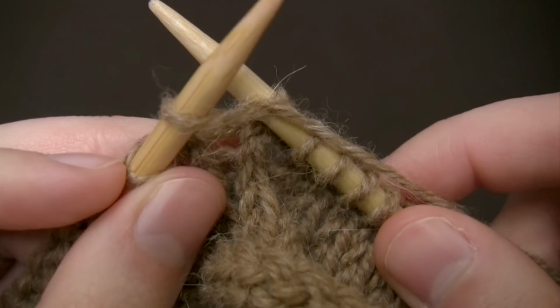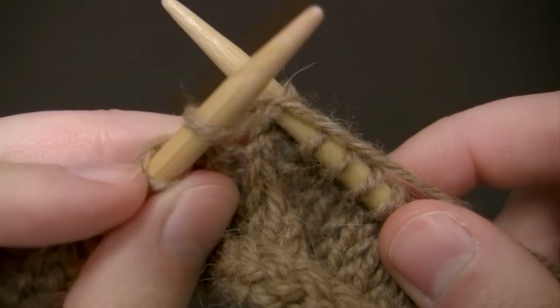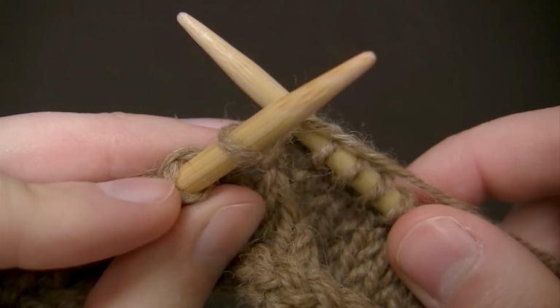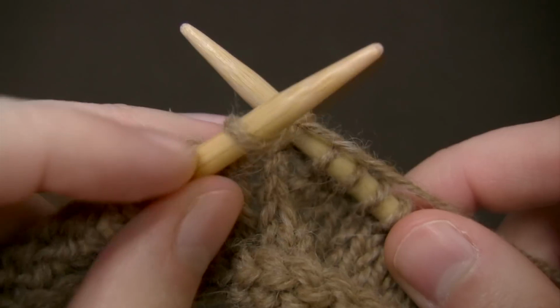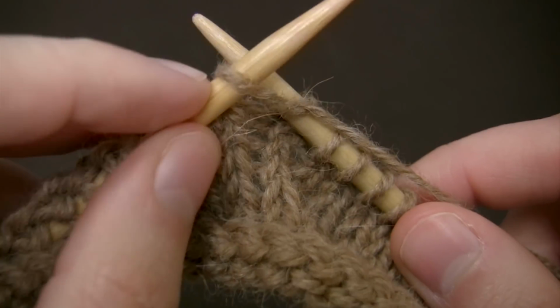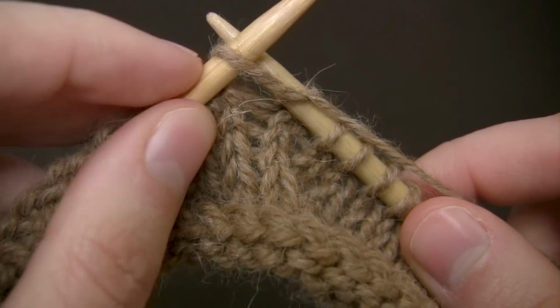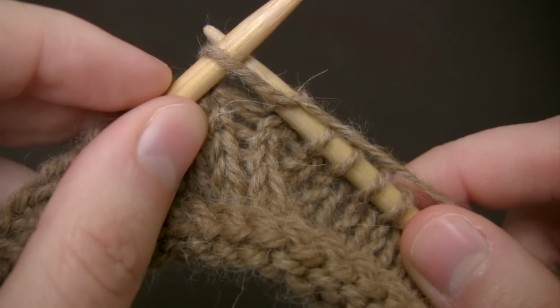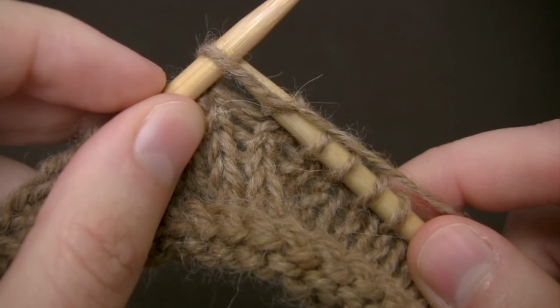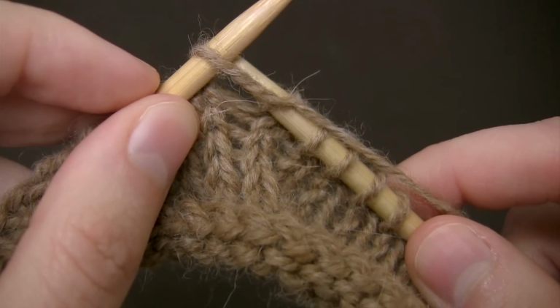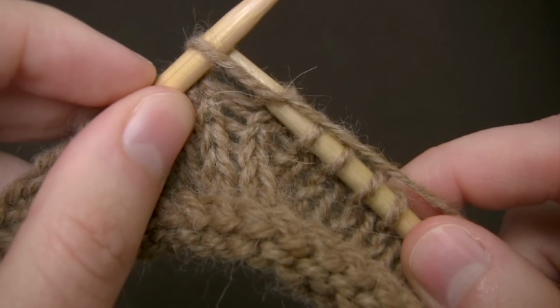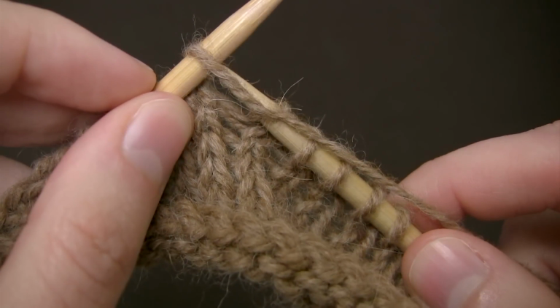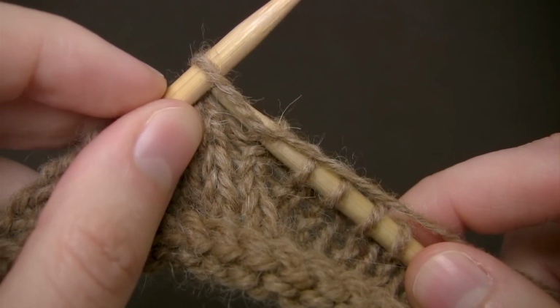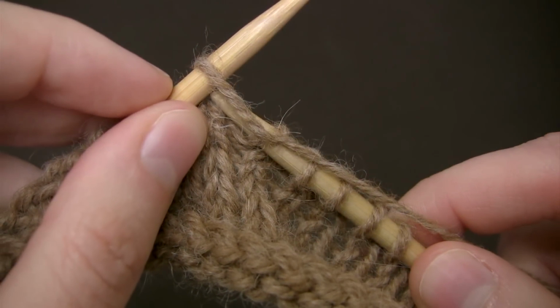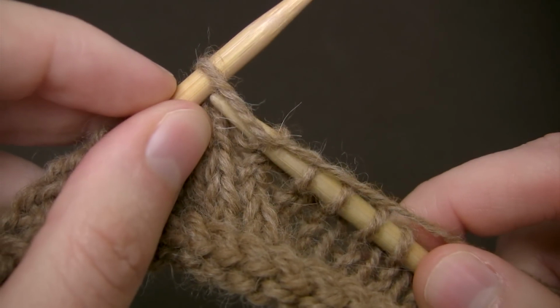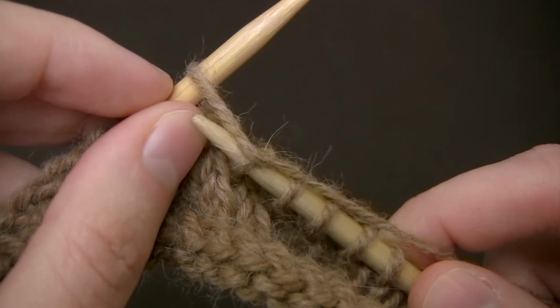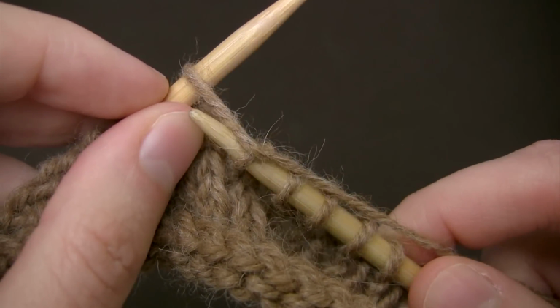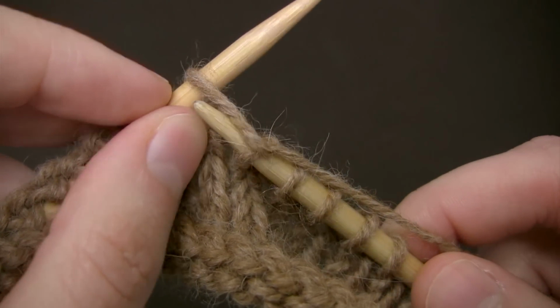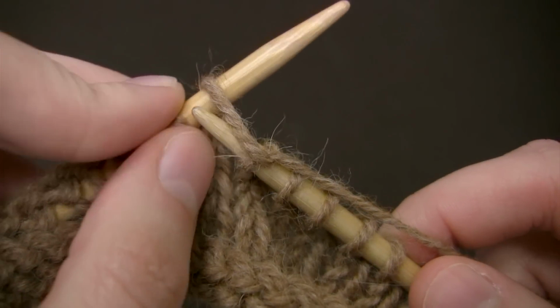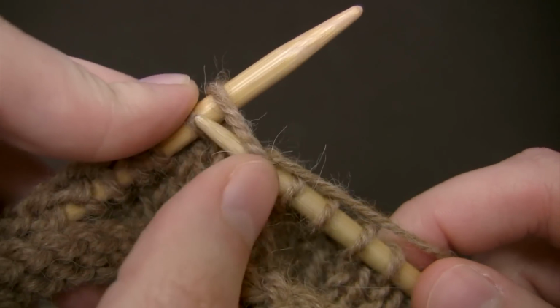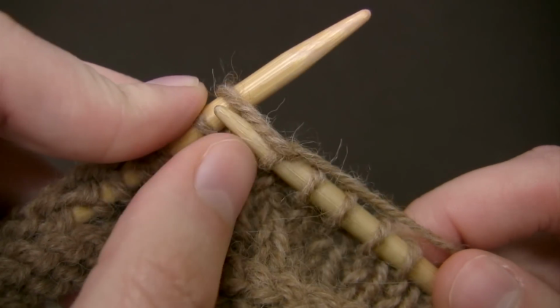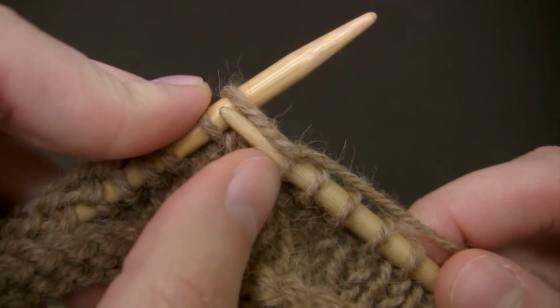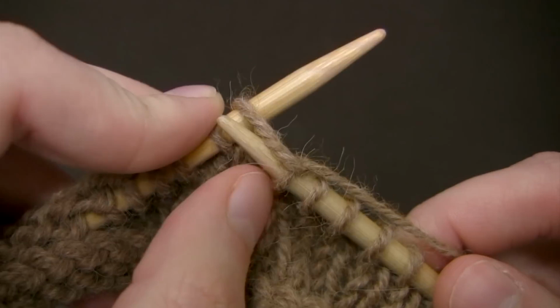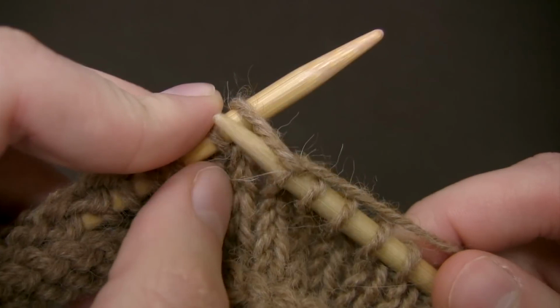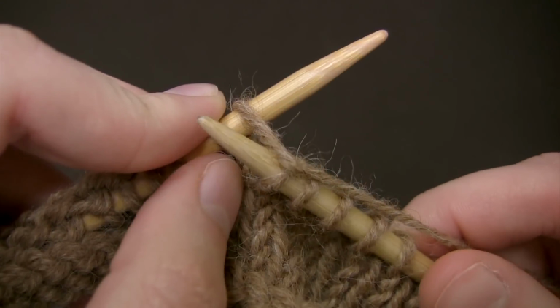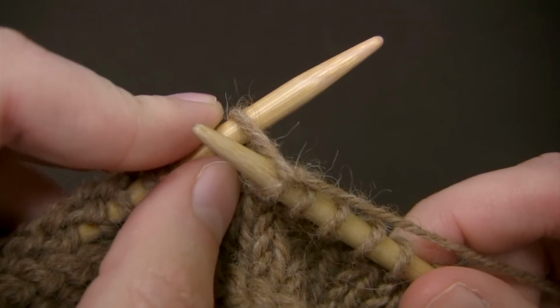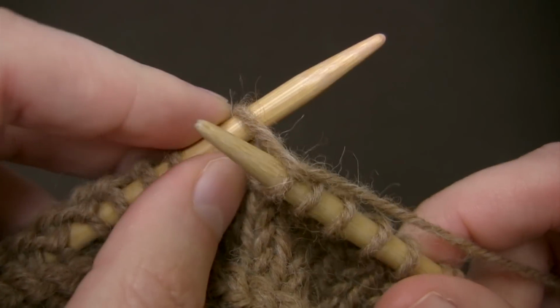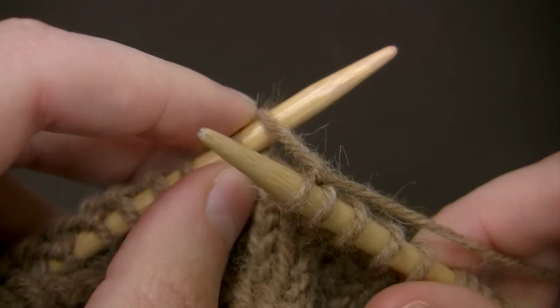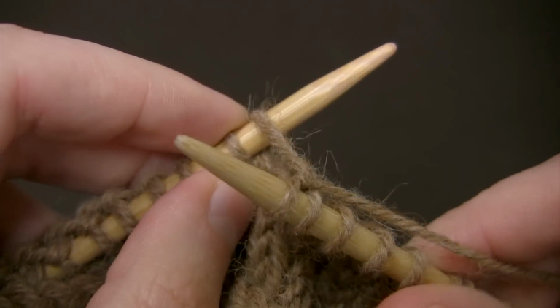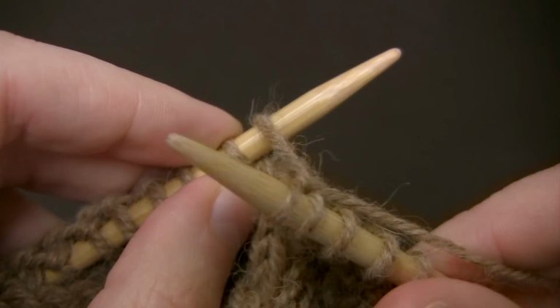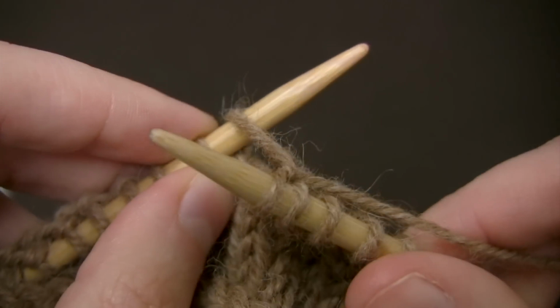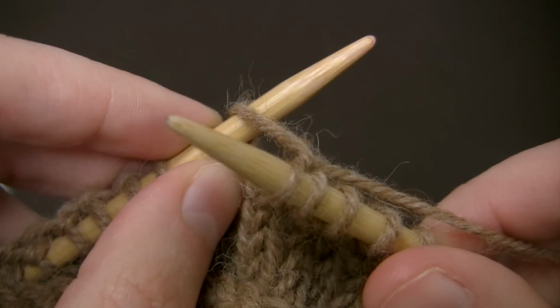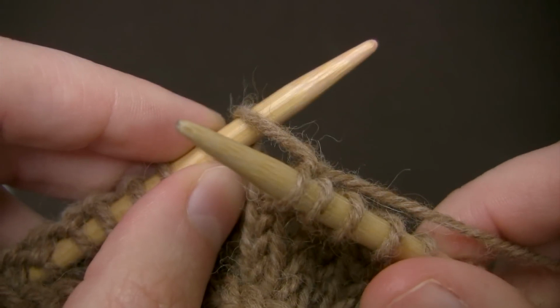Then I pull my left needle up and my right needle down and catch that new strand, and then pull it towards the front.